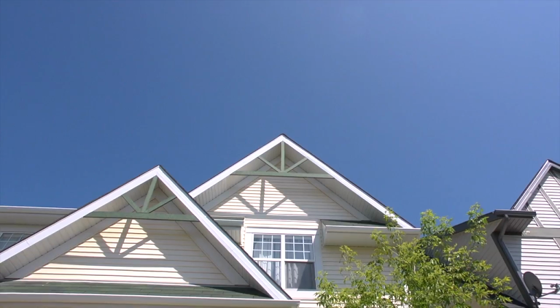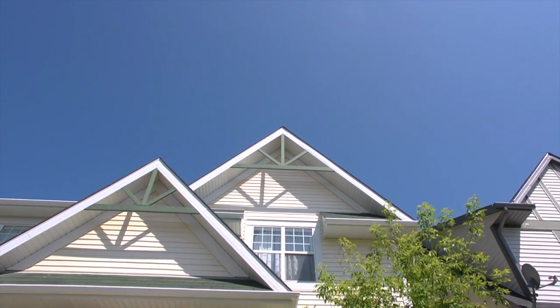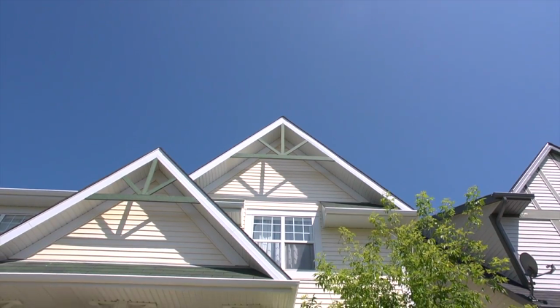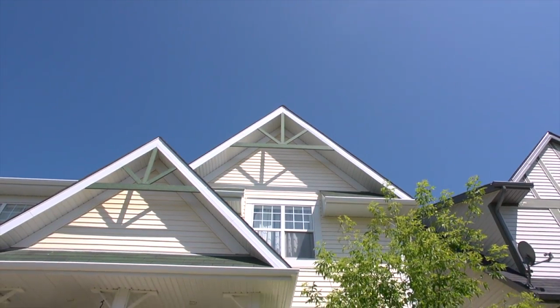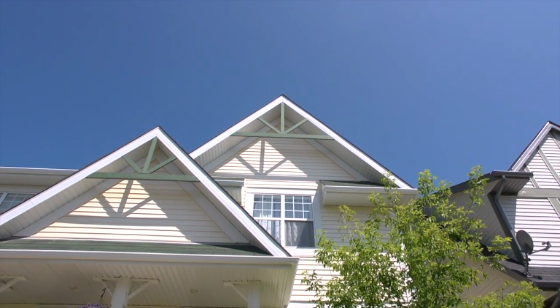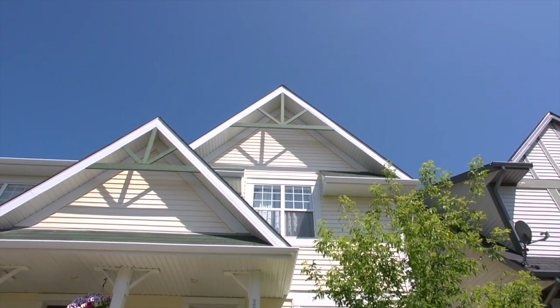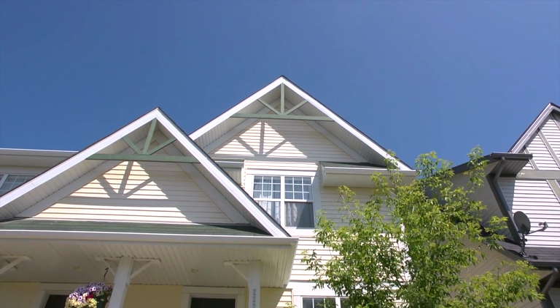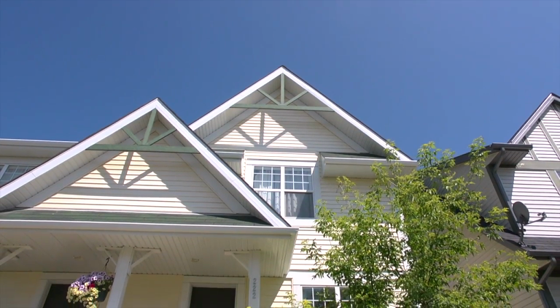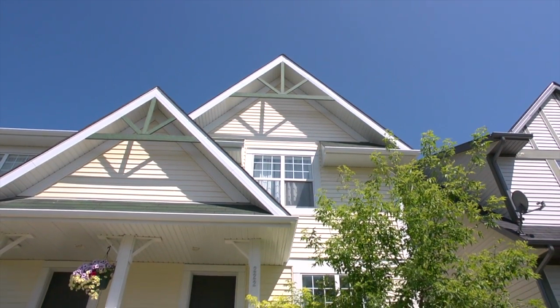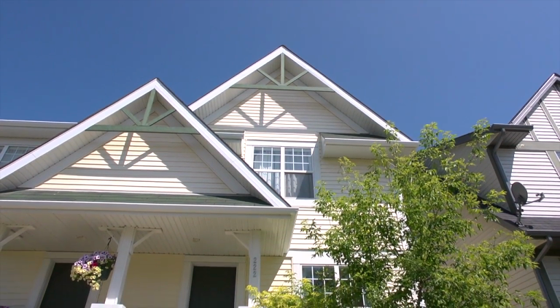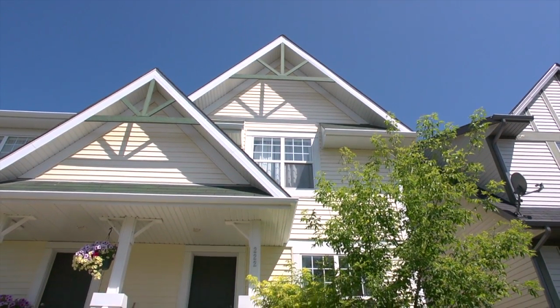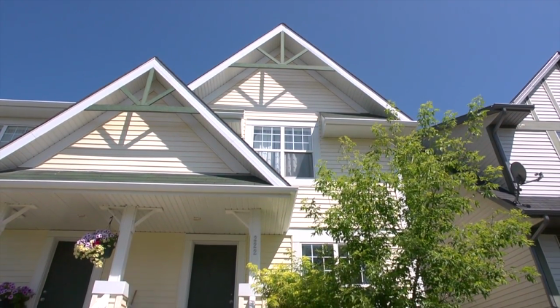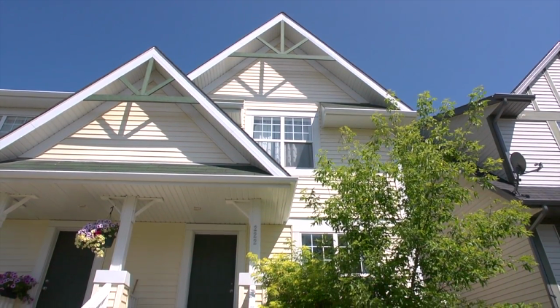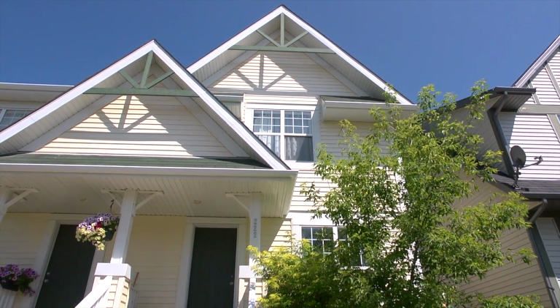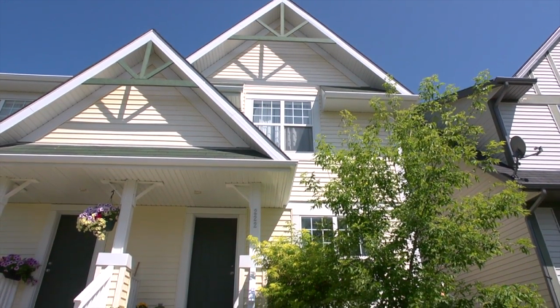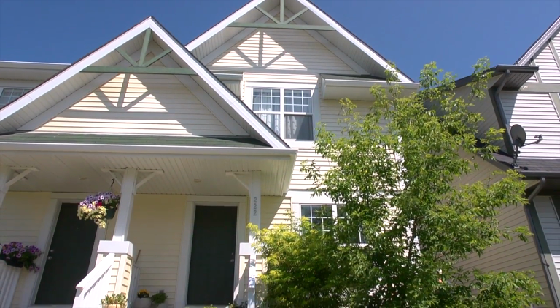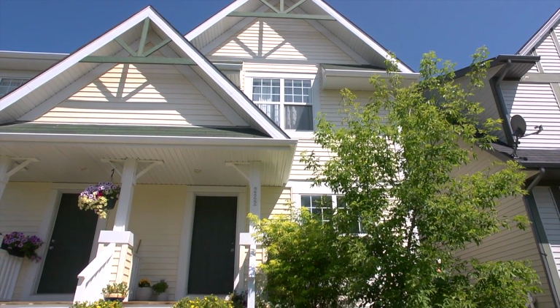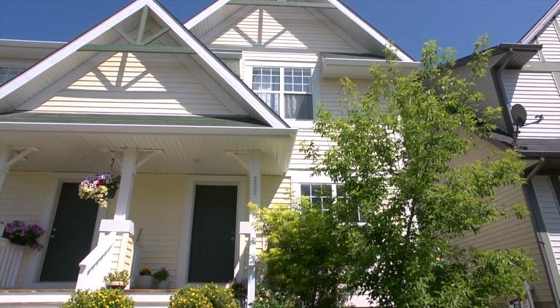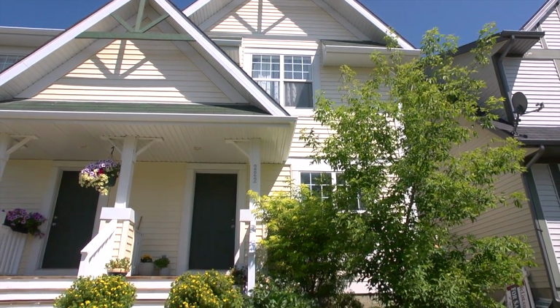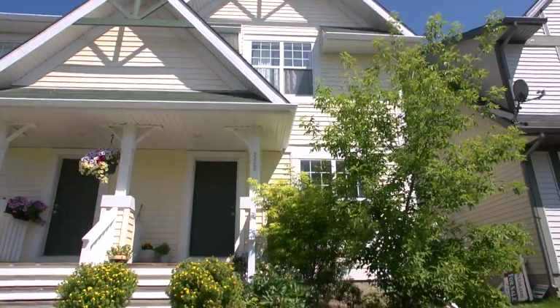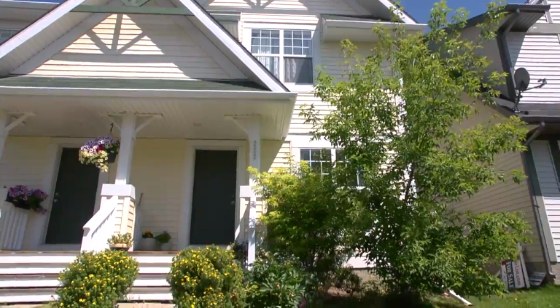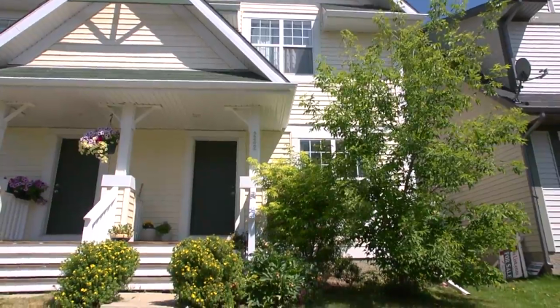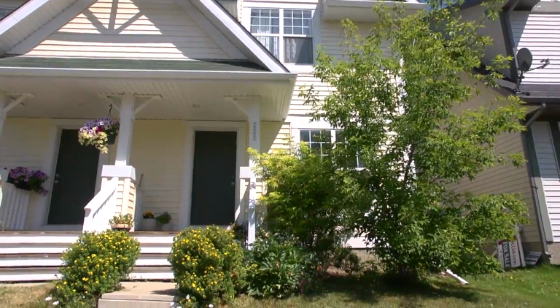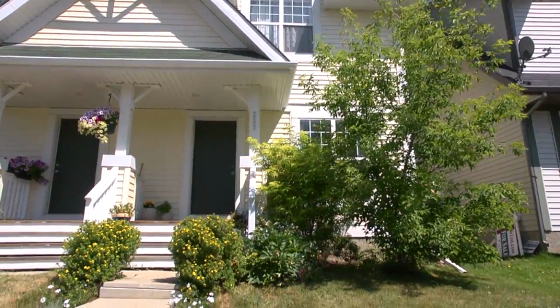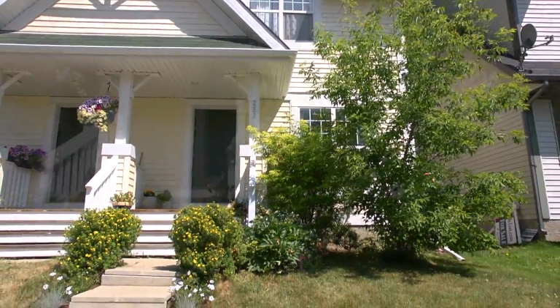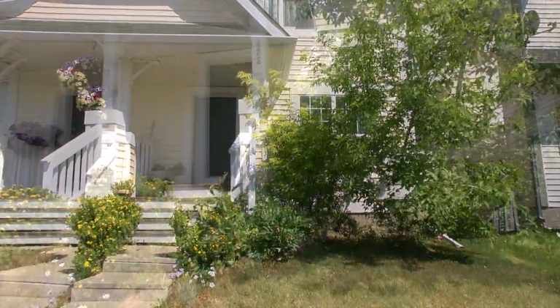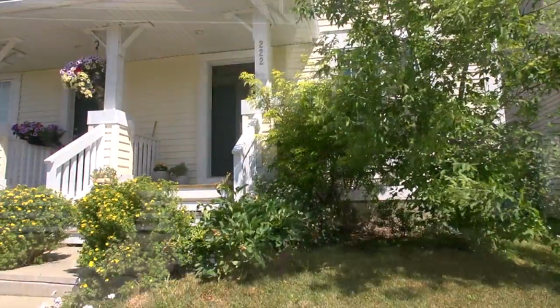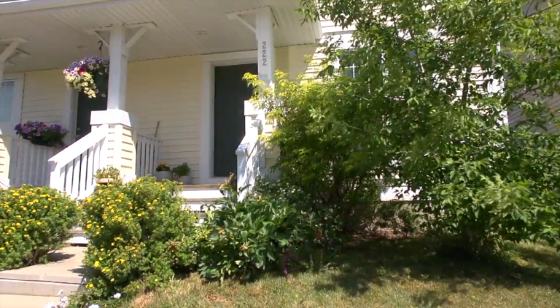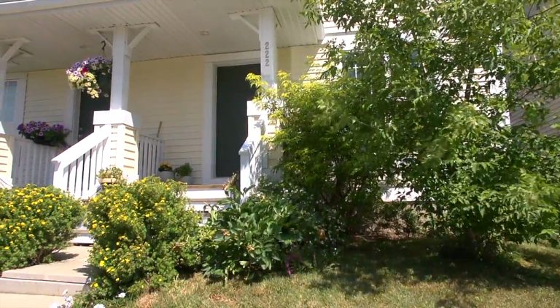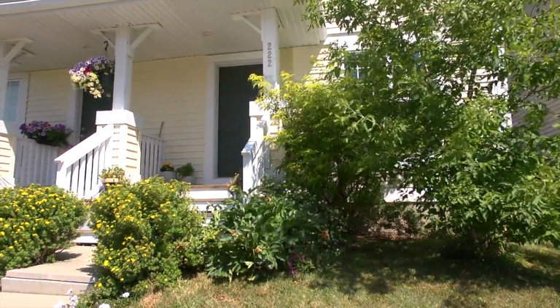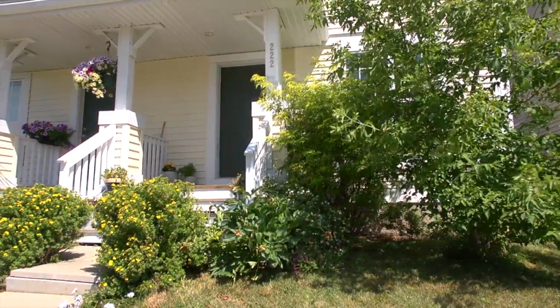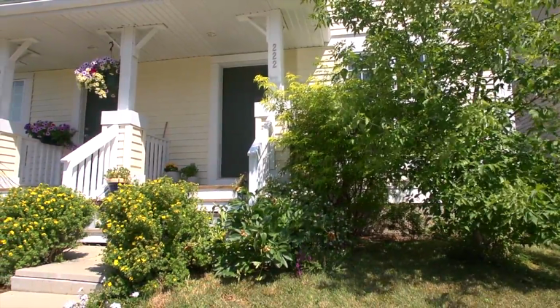This home has a quiet cul-de-sac location with all amenities within easy walking distance. The home welcomes you with terrific street appeal and a pleasant covered entry.